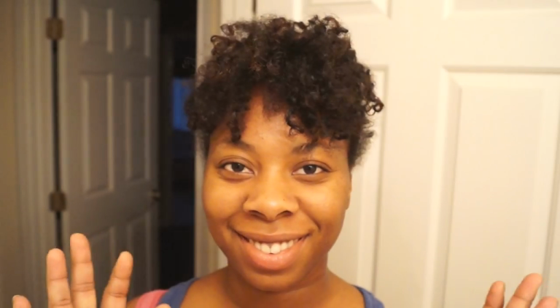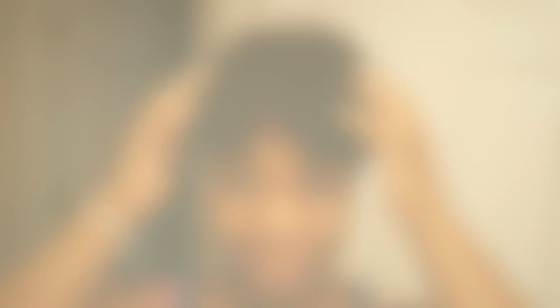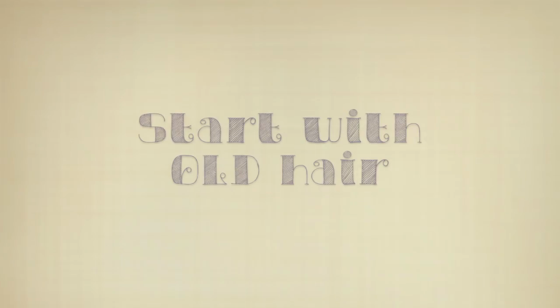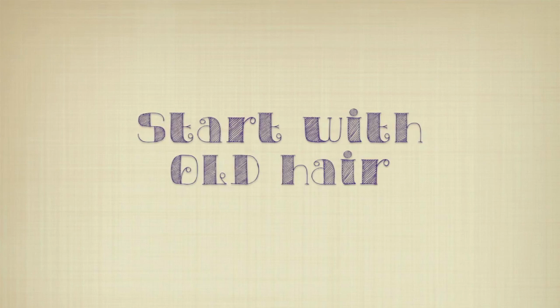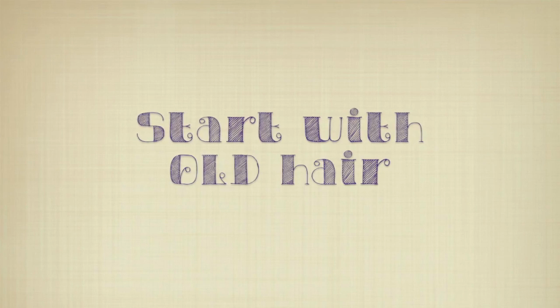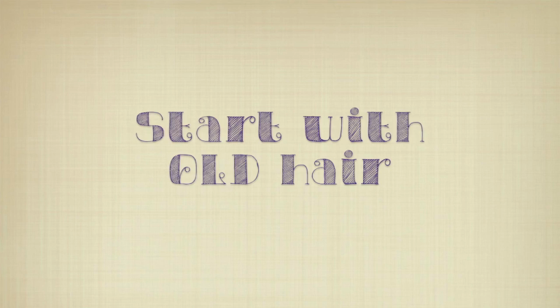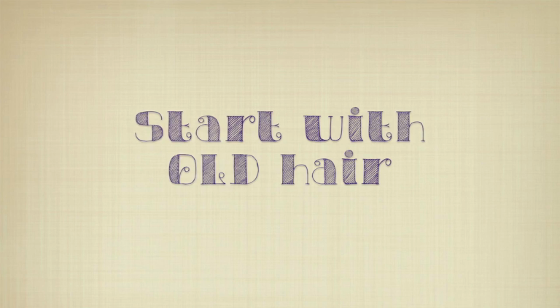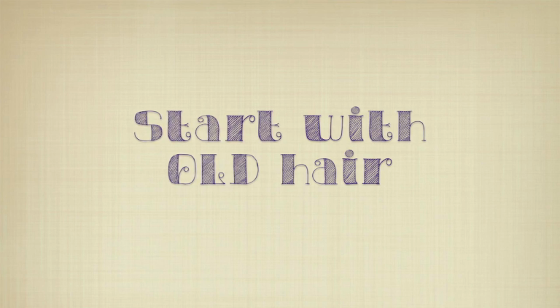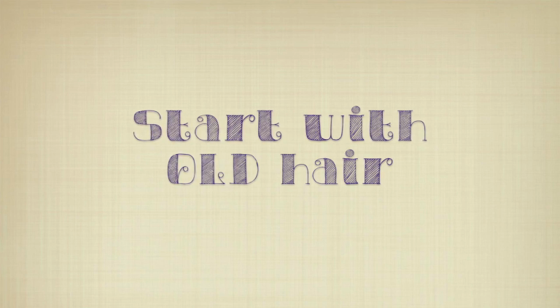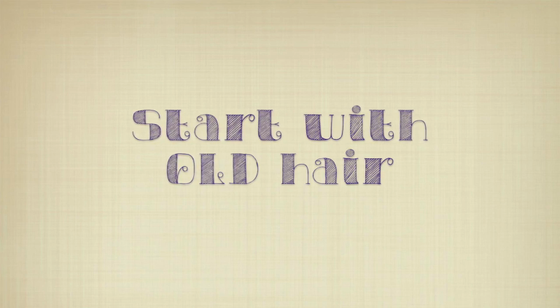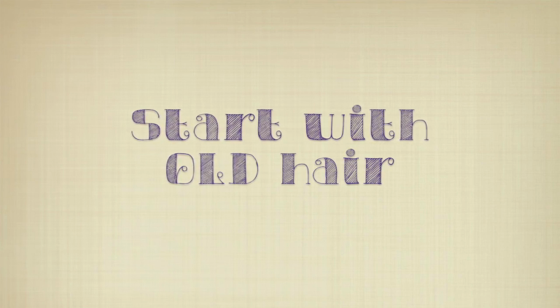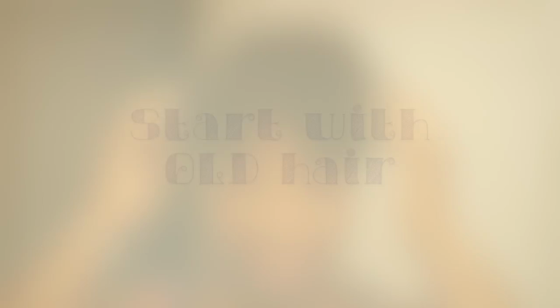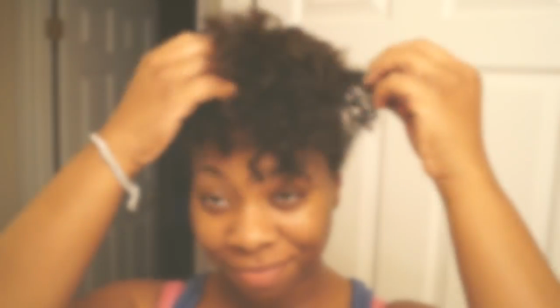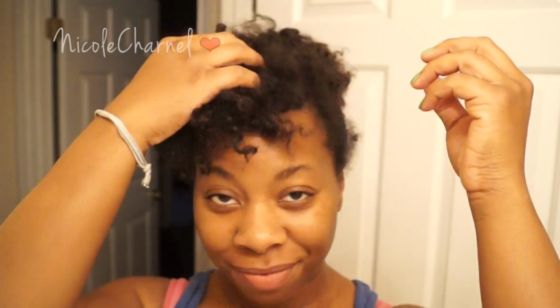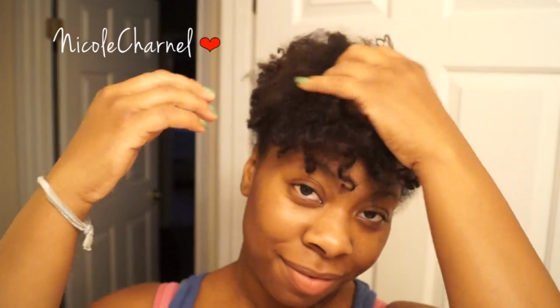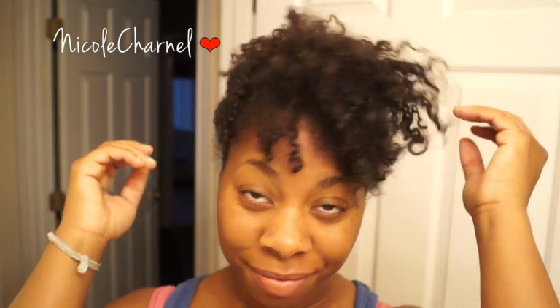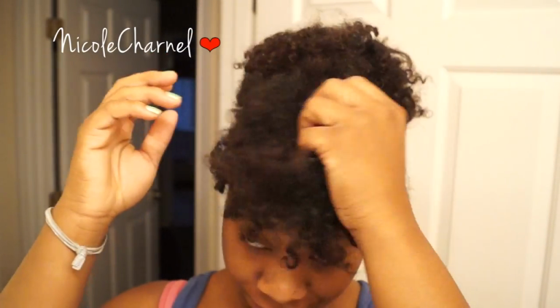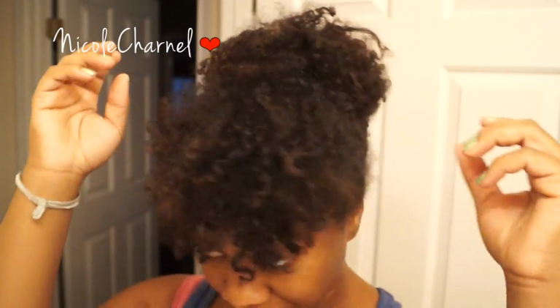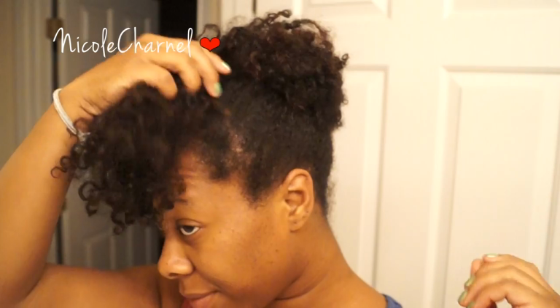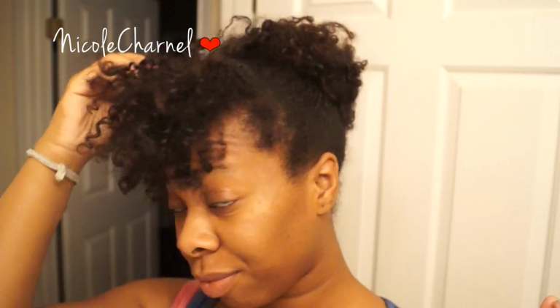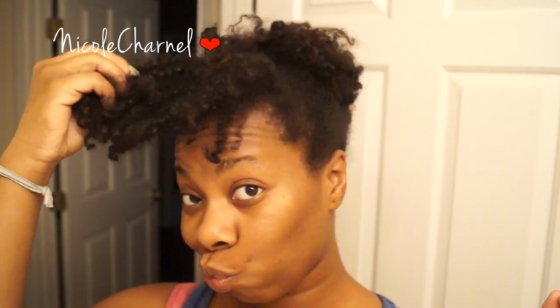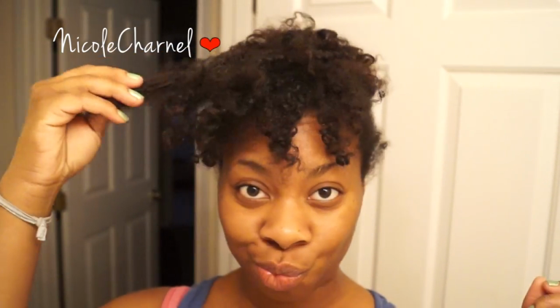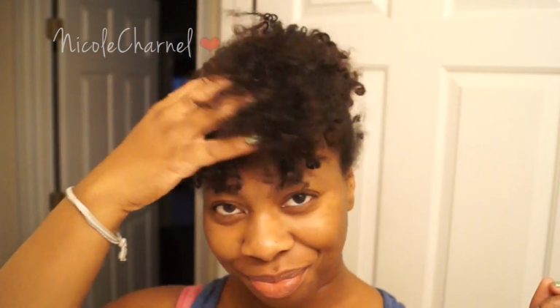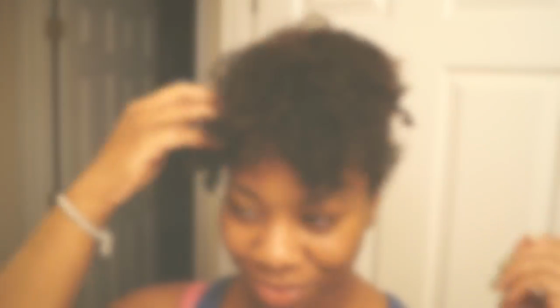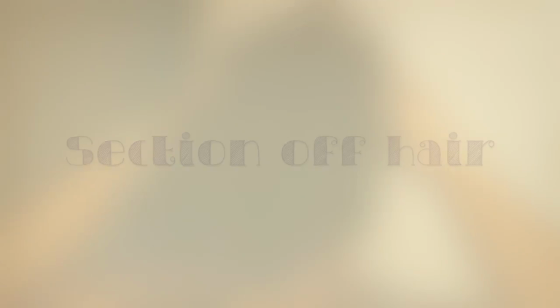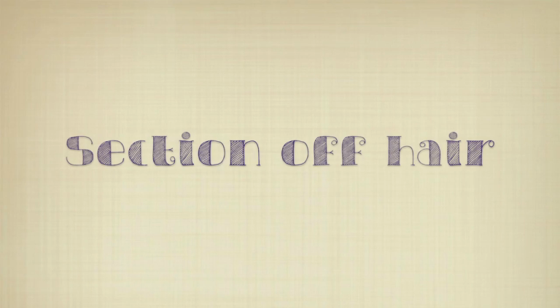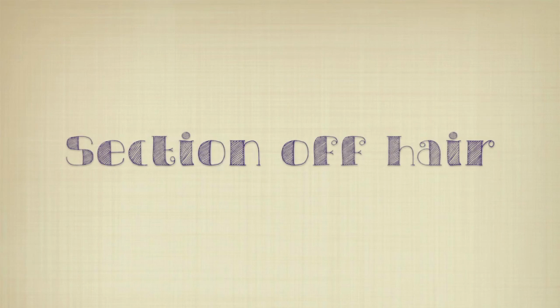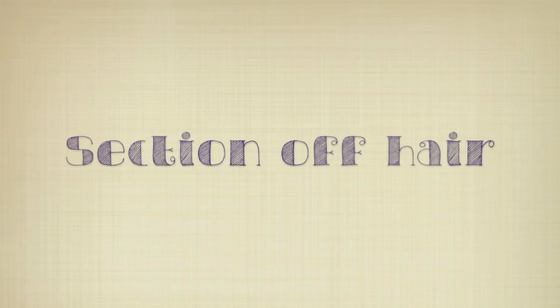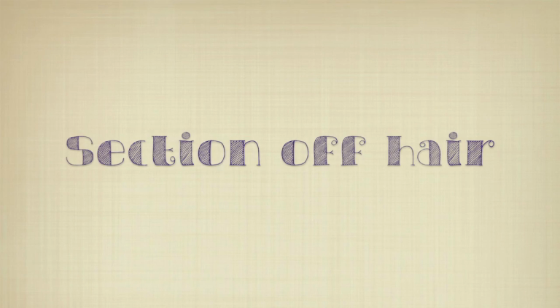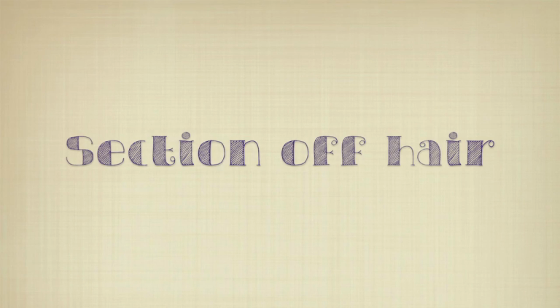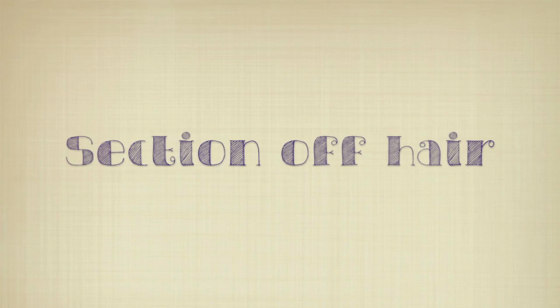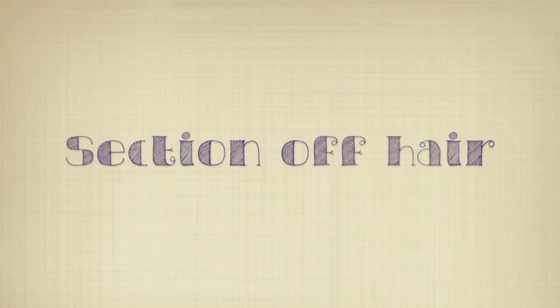Alright, the first tip I want to give you is to start on old hair. When you do your Bantu knot outs on wet hair, they usually turn out tighter and they don't stretch and last as long. And your curls aren't as big.